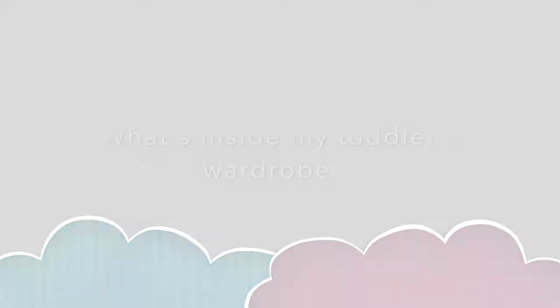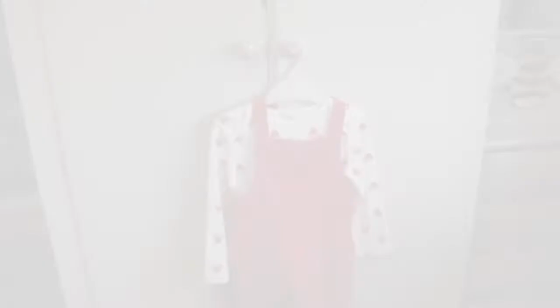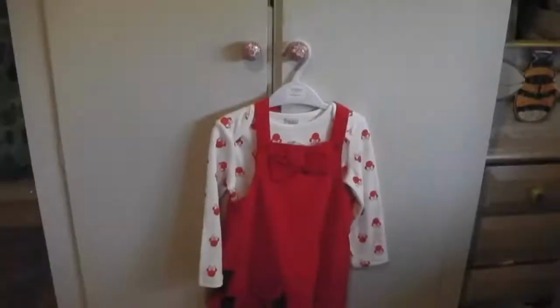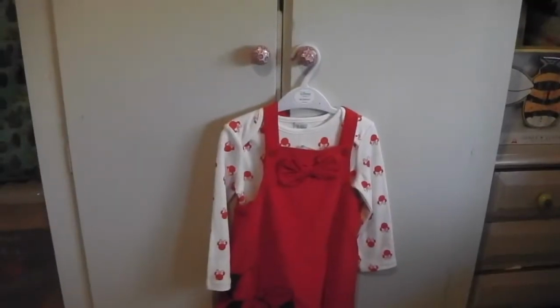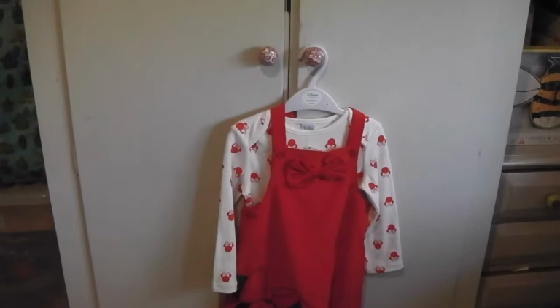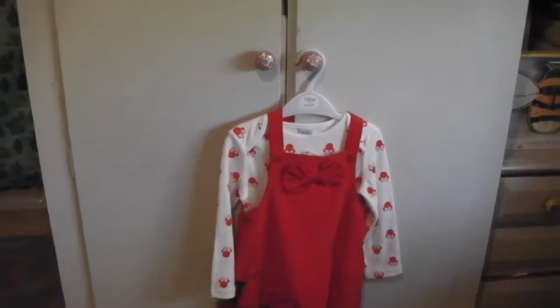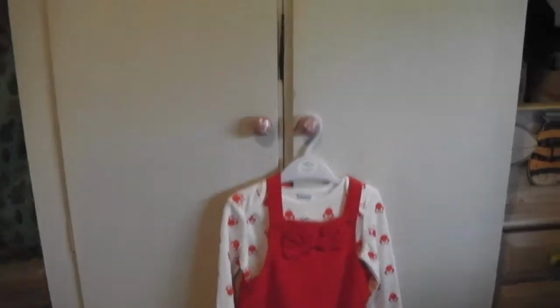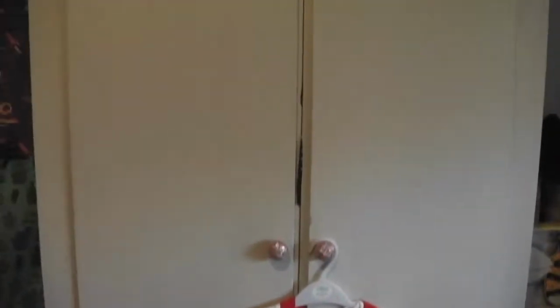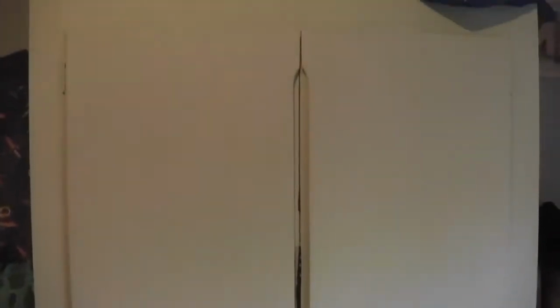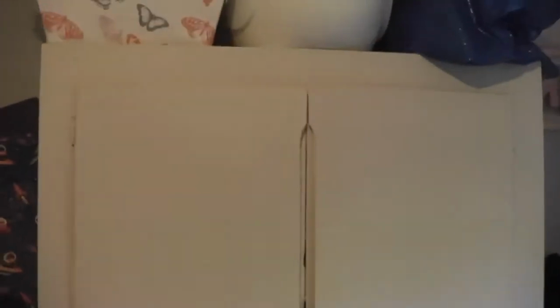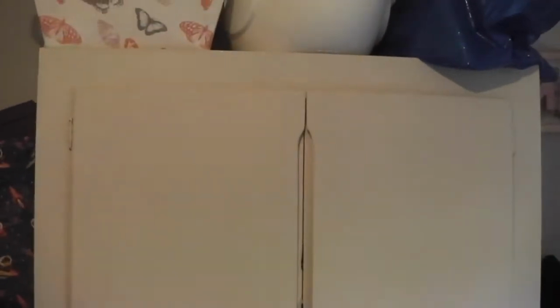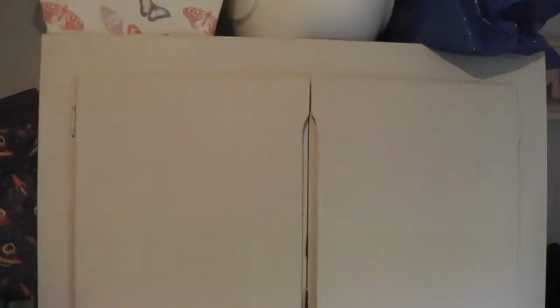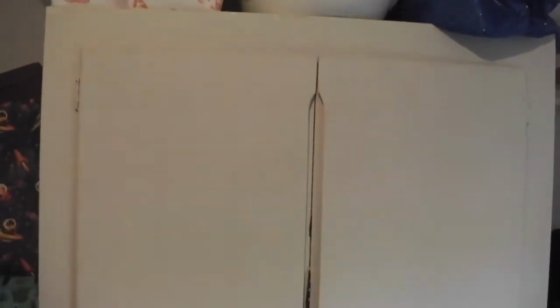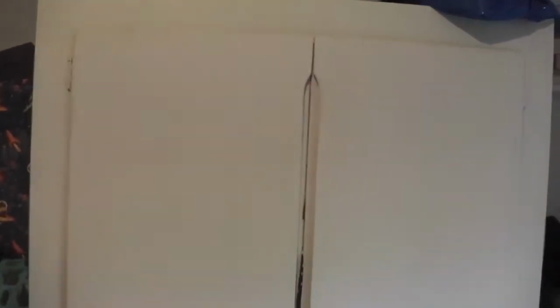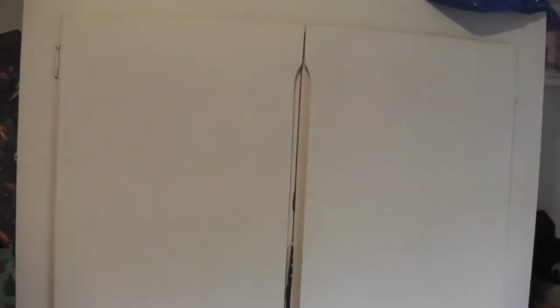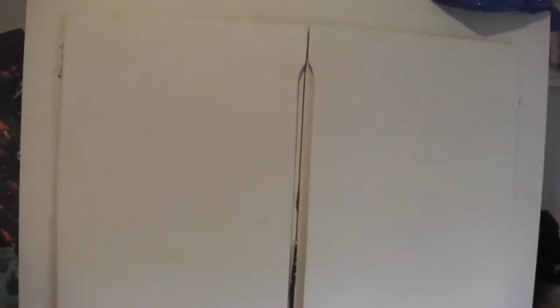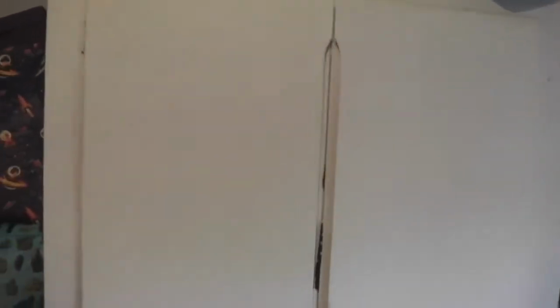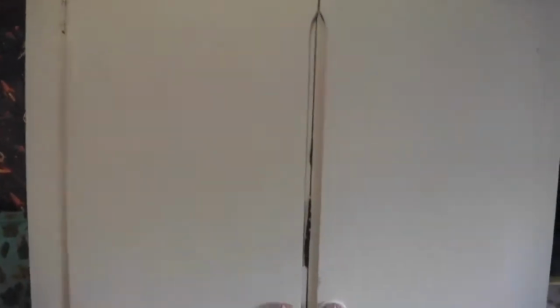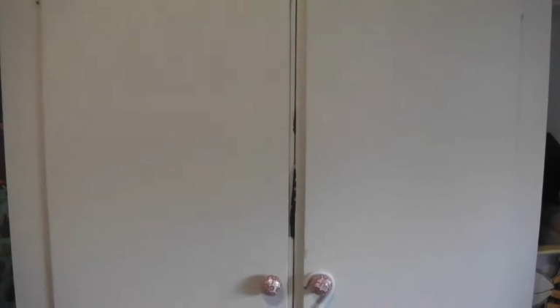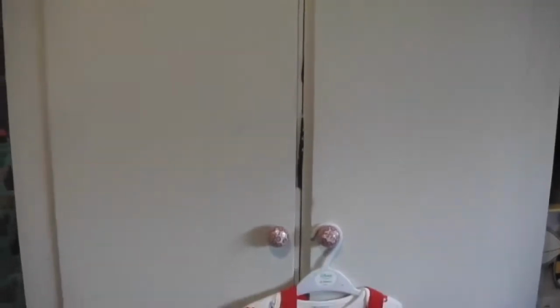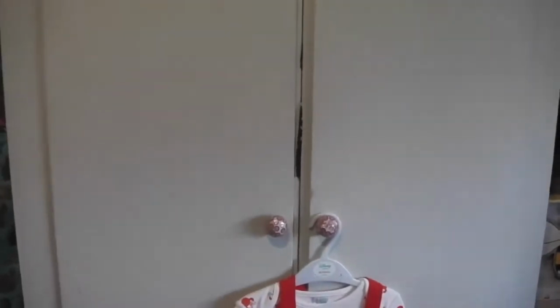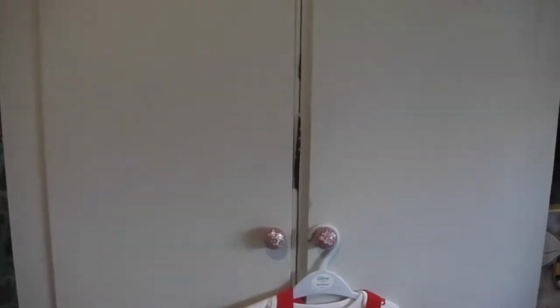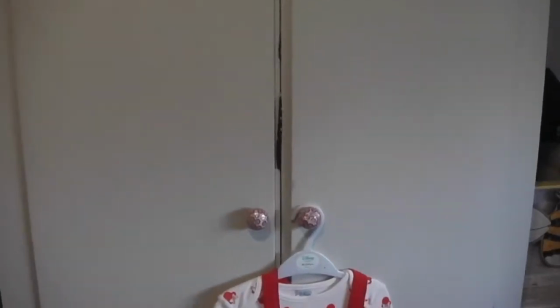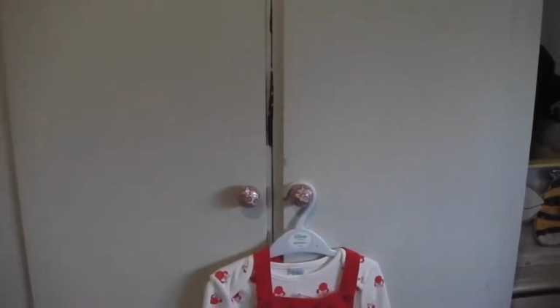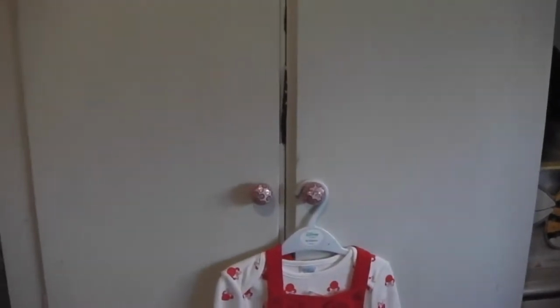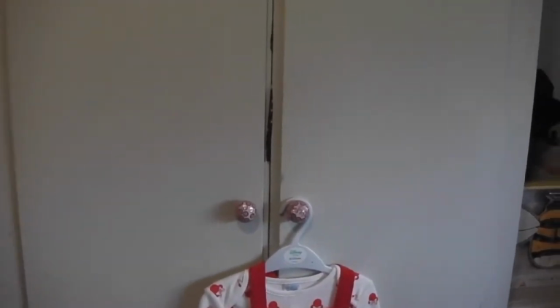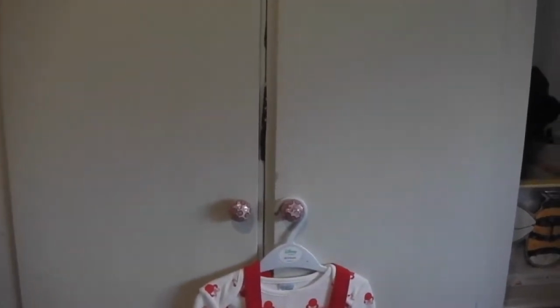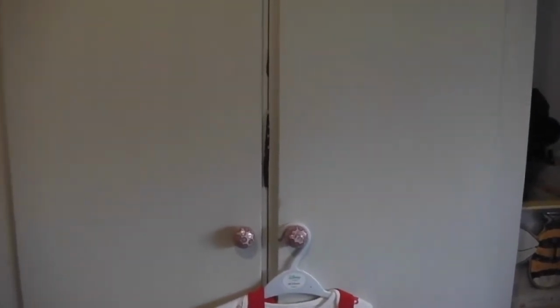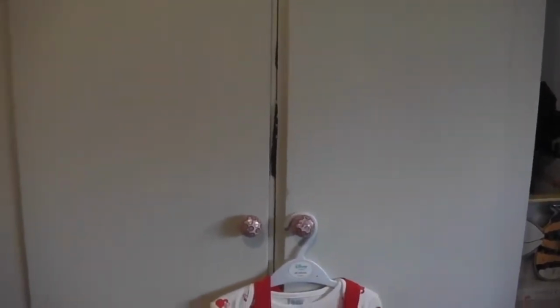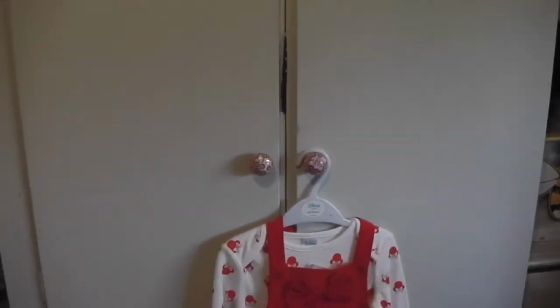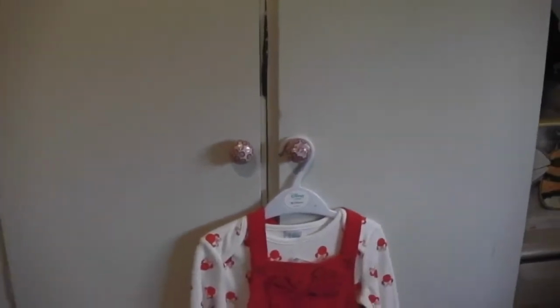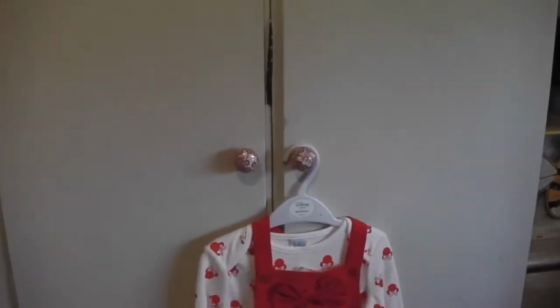This is my toddler's wardrobe. I actually upcycled it and painted it with Annie Sloan chalk paint and added some decorative knobs as you can see there.